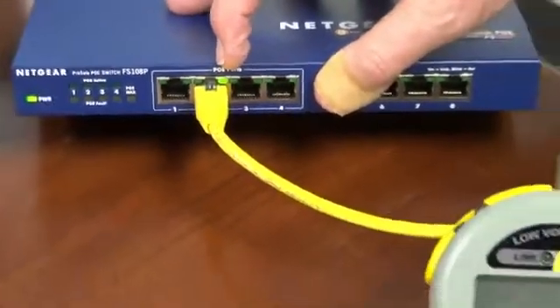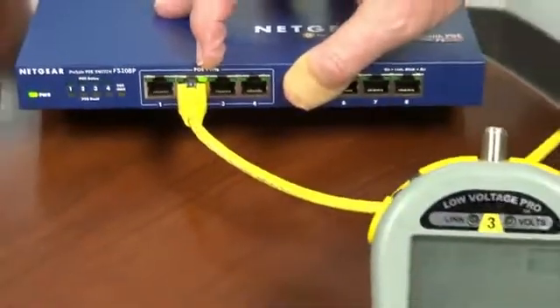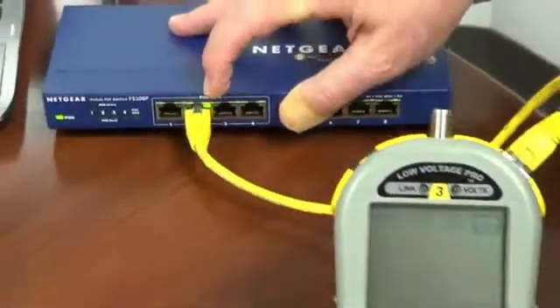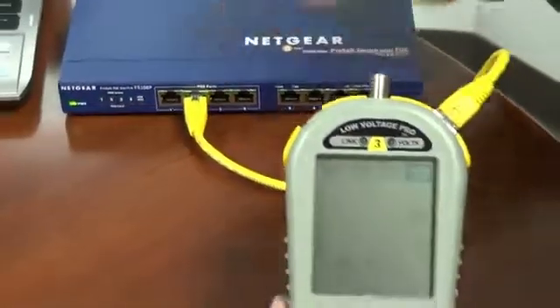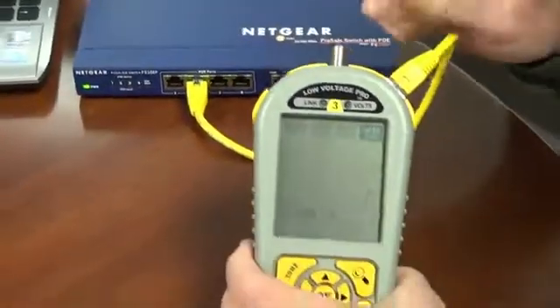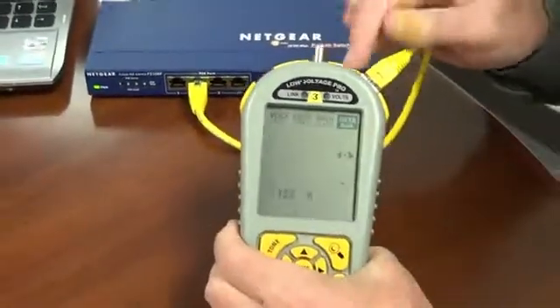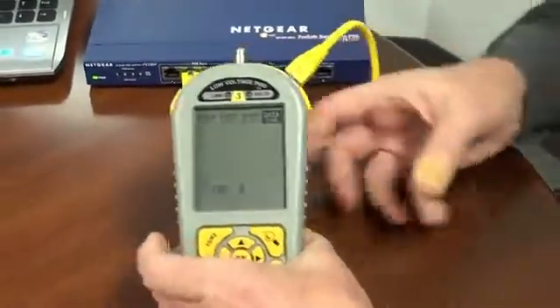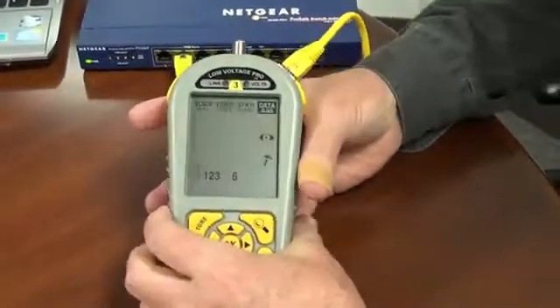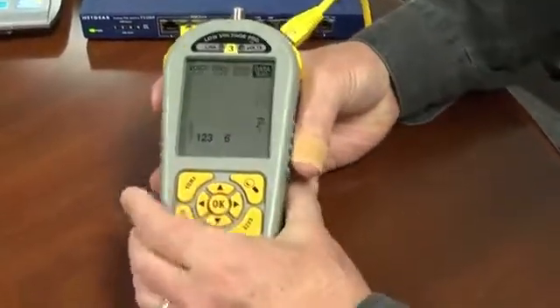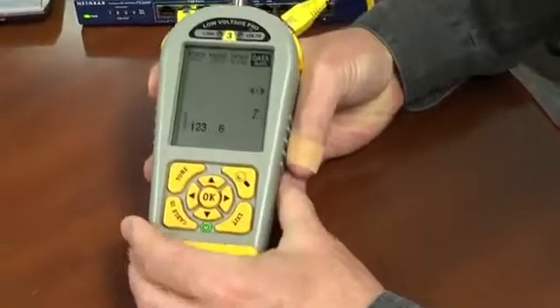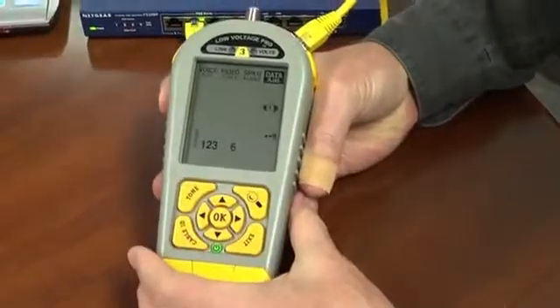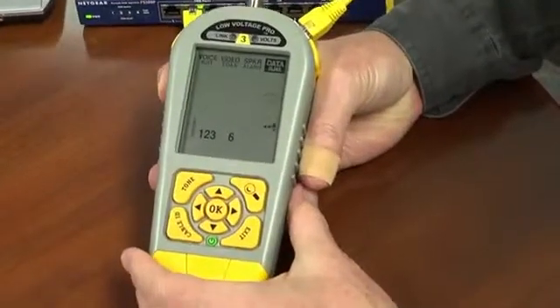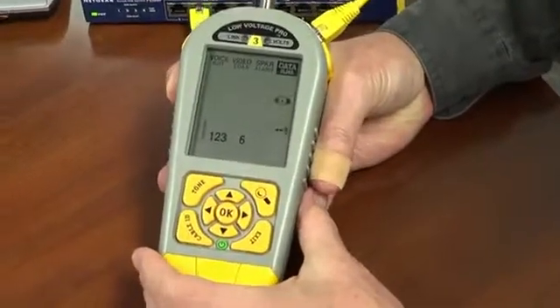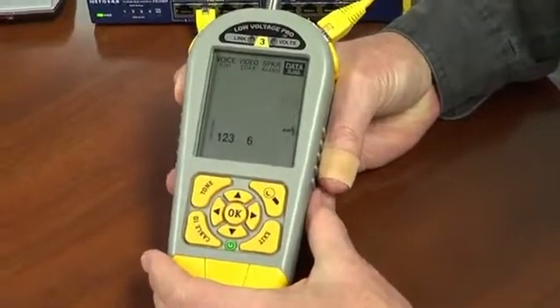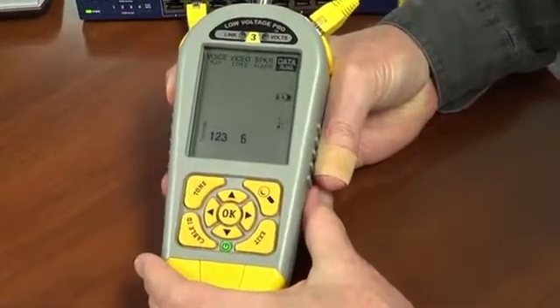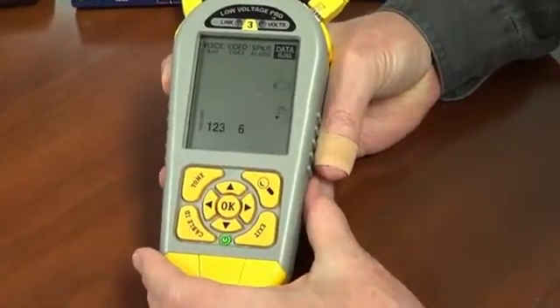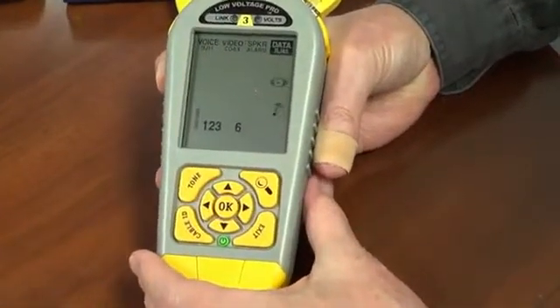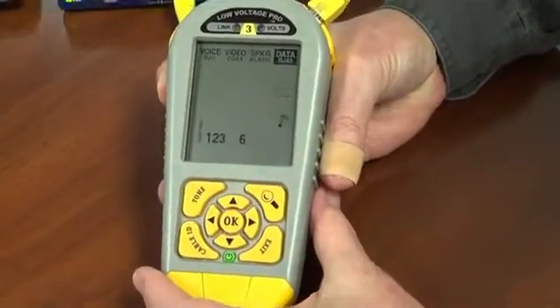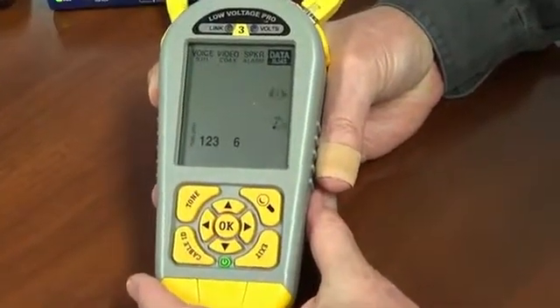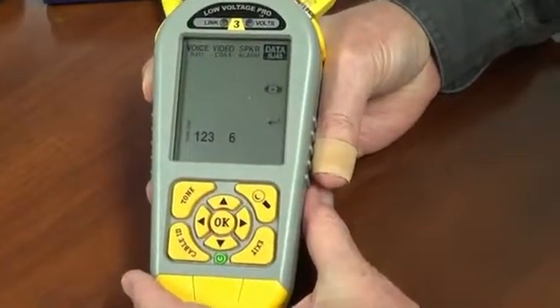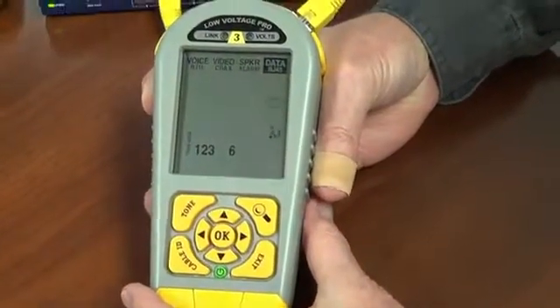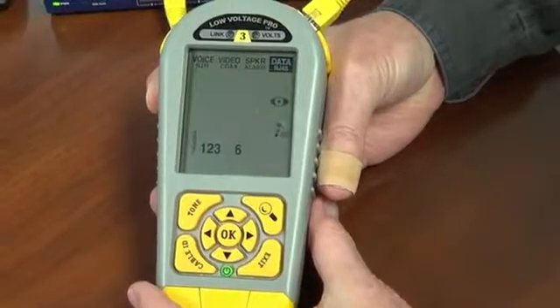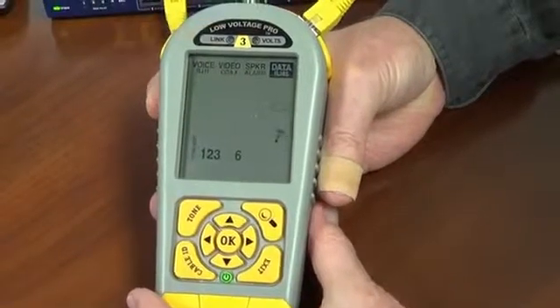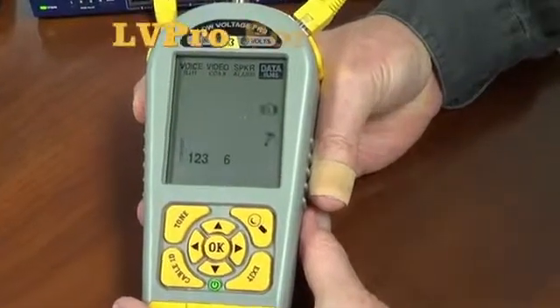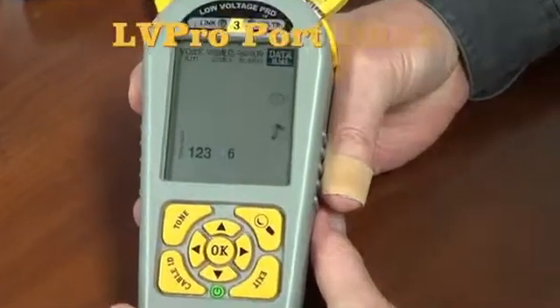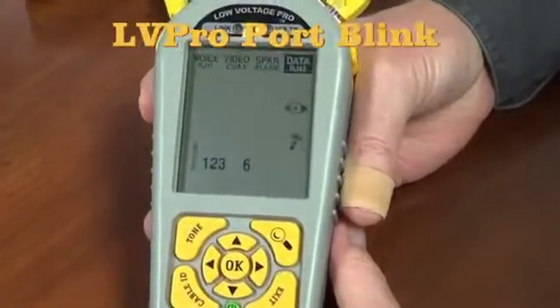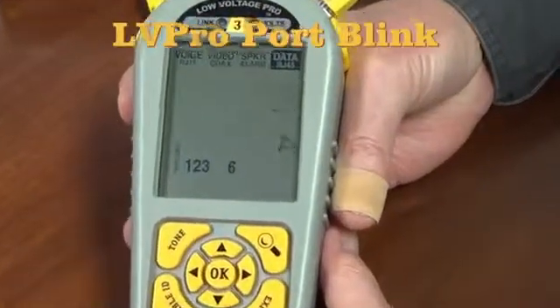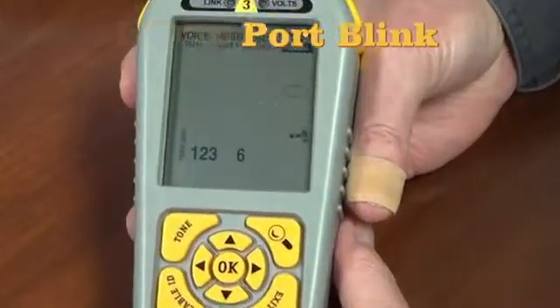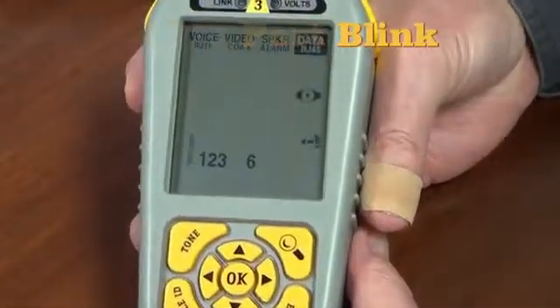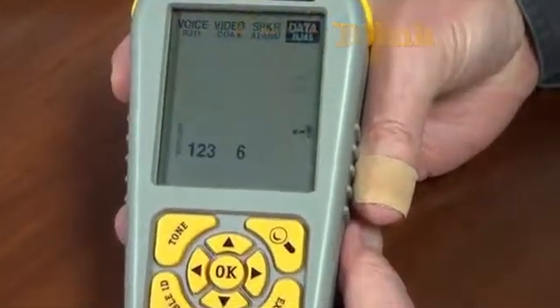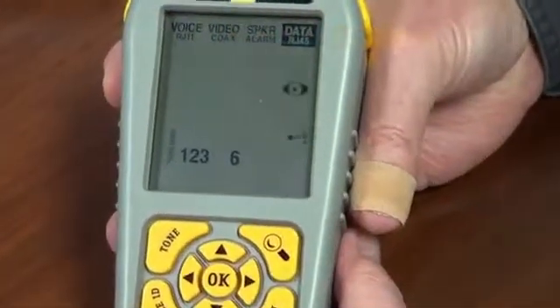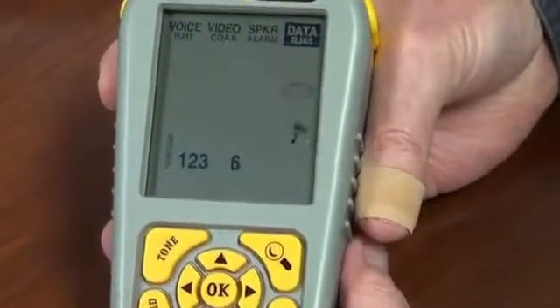Once people find out about the Port Blink capability of the Low Voltage Pro, they start using it a lot — and of course, using toning less — because toning can be hit and miss when you're working in a network environment.